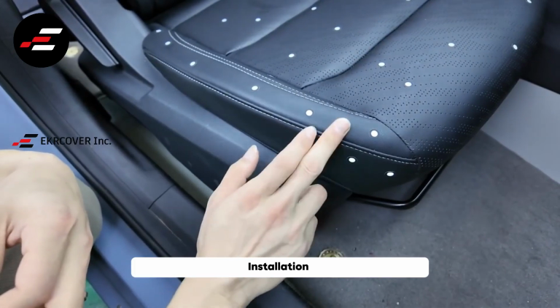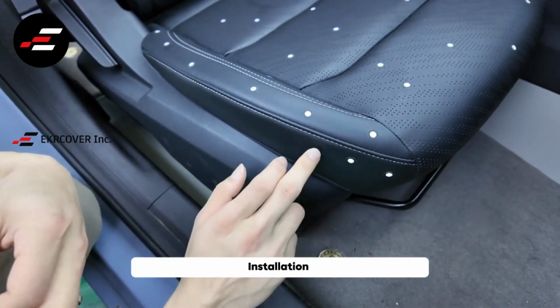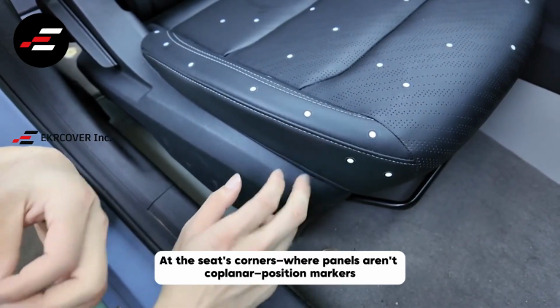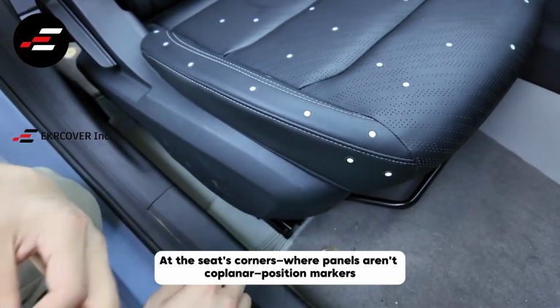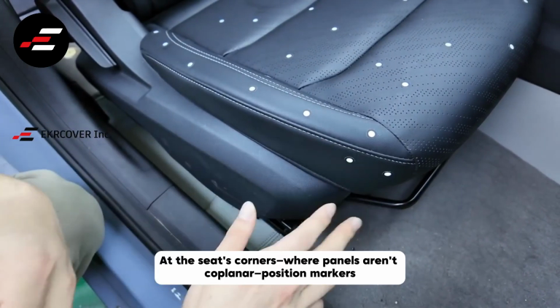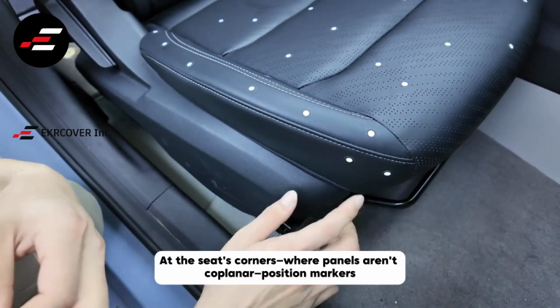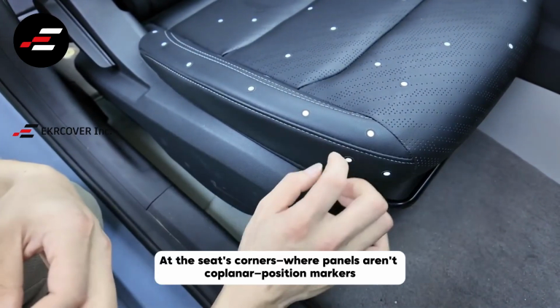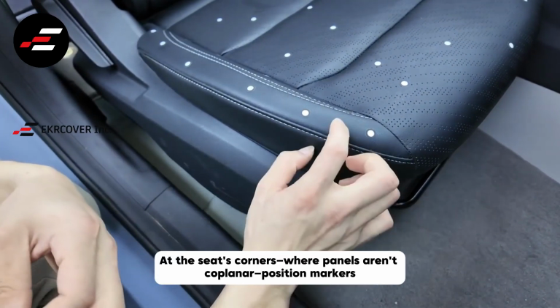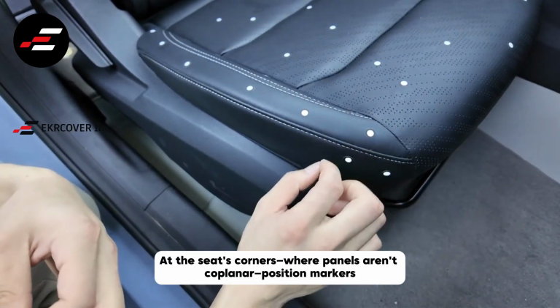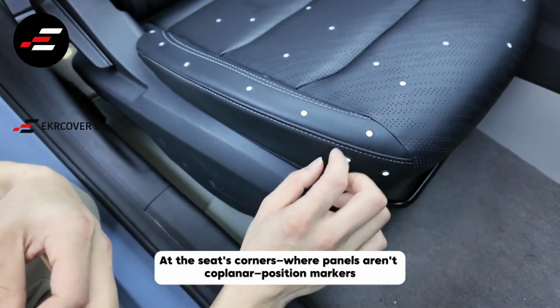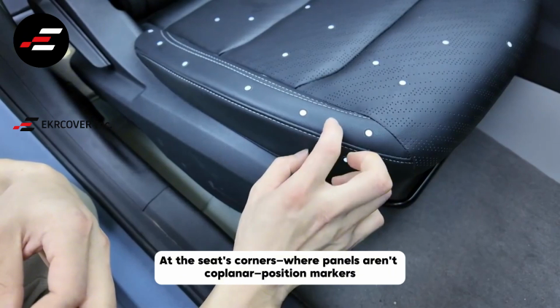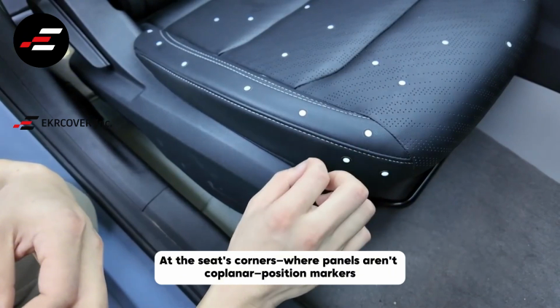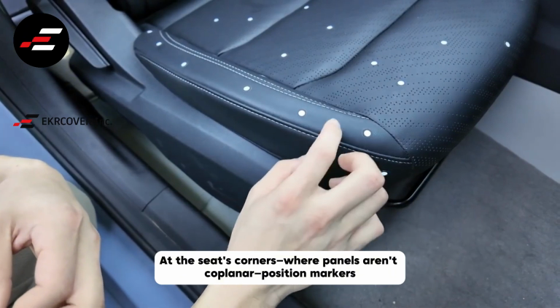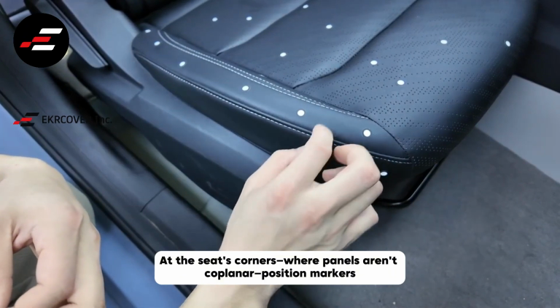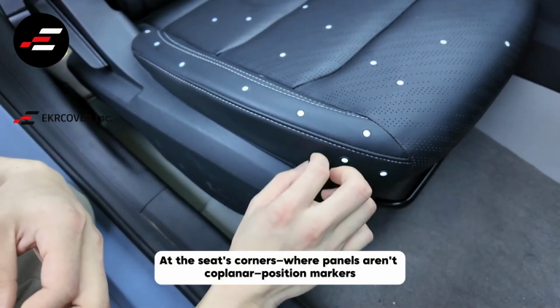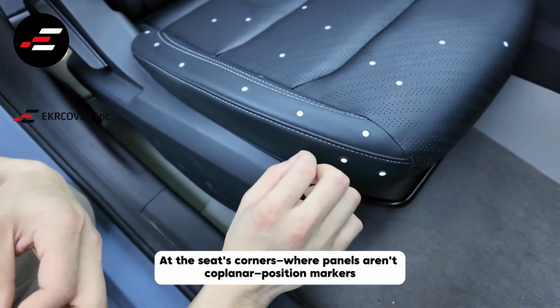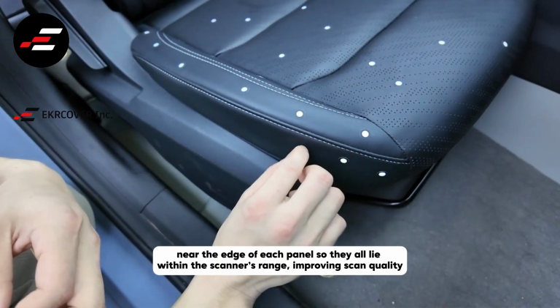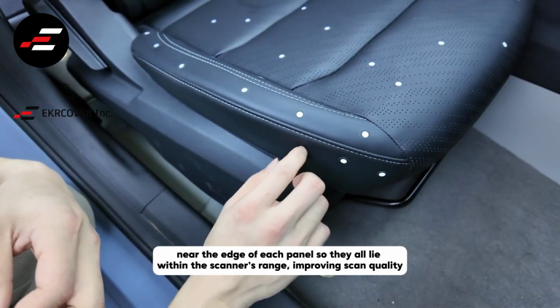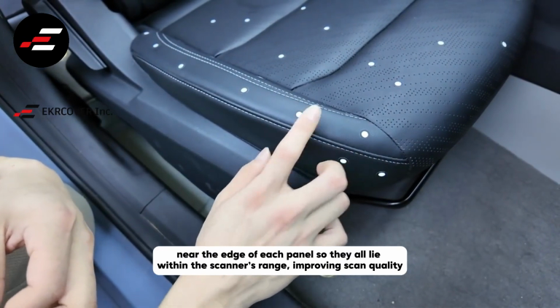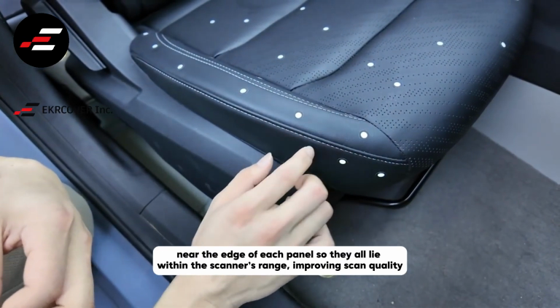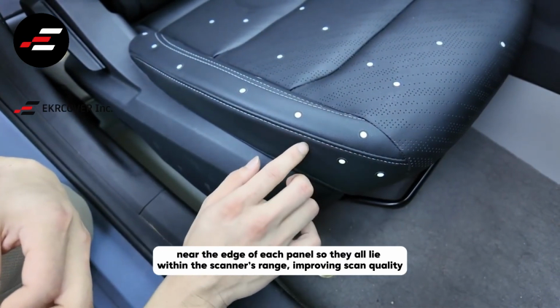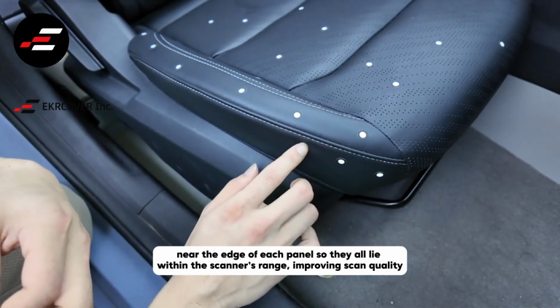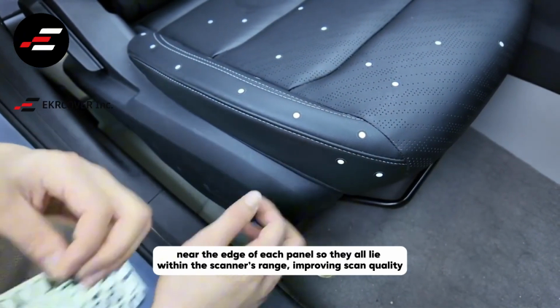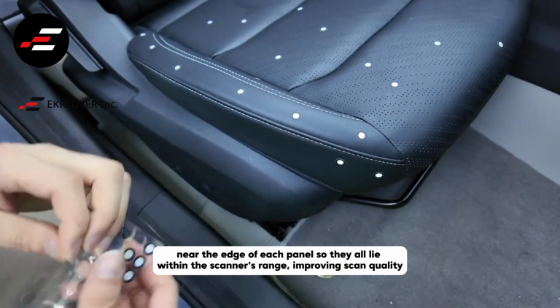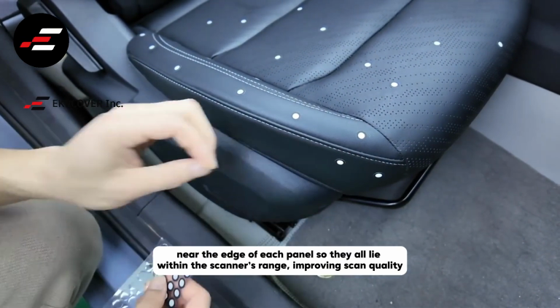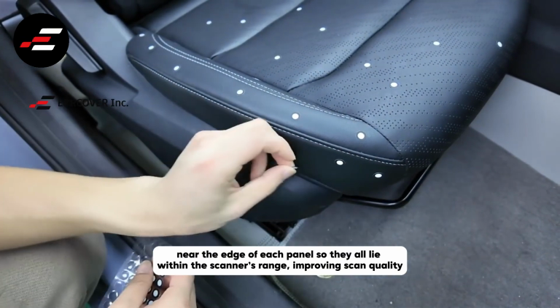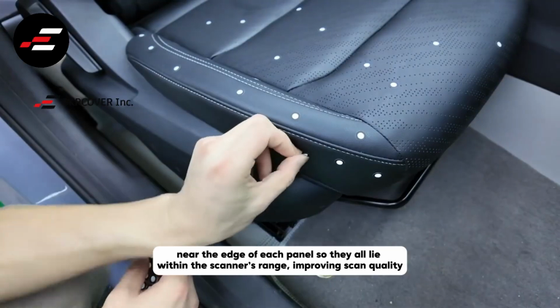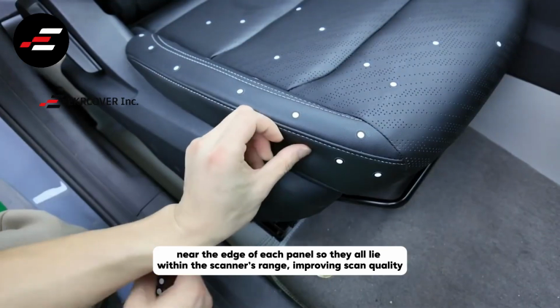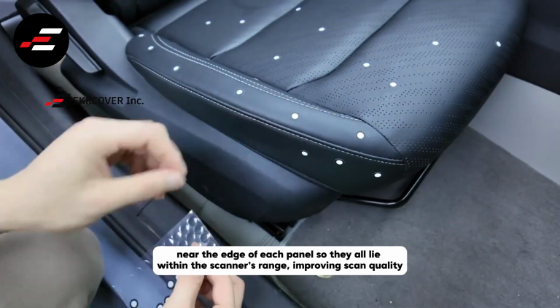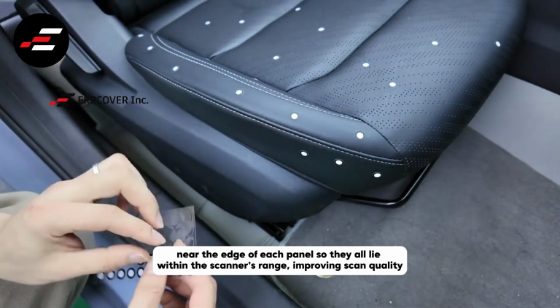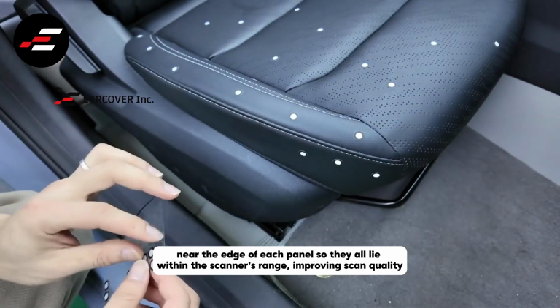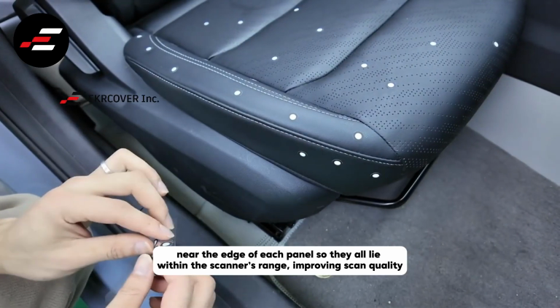At the seat's corners, where panels aren't coplanar, position markers near the edge of each panel so they all lie within the scanner's range, improving scan quality.